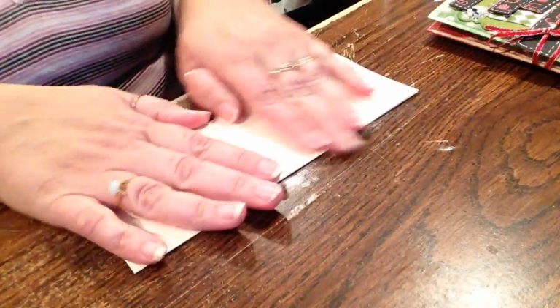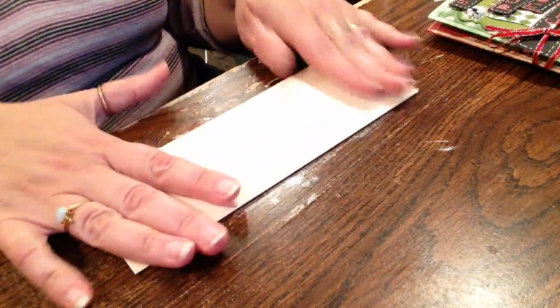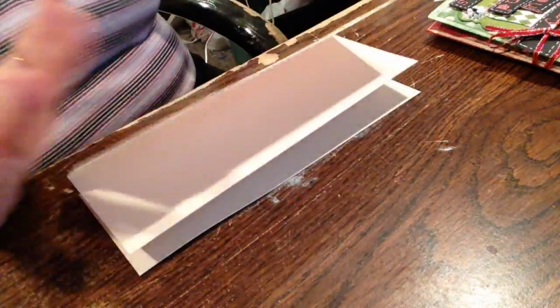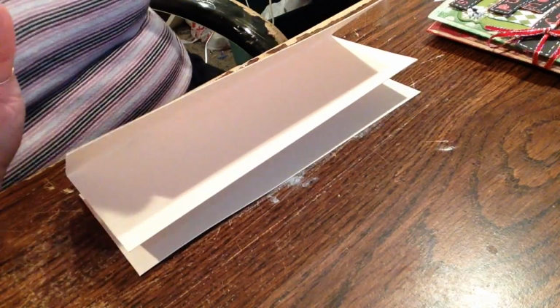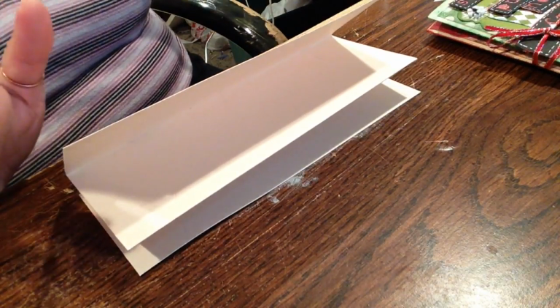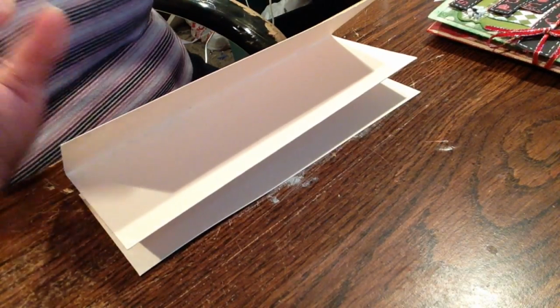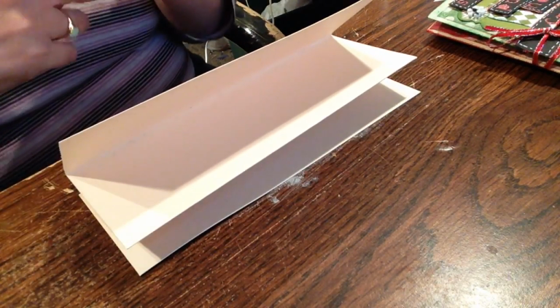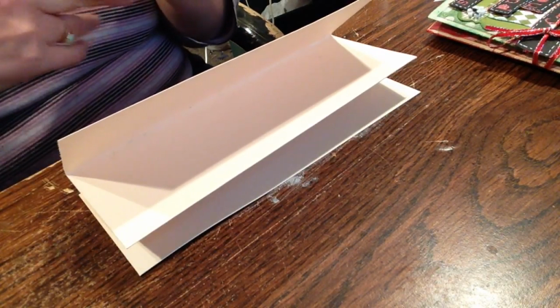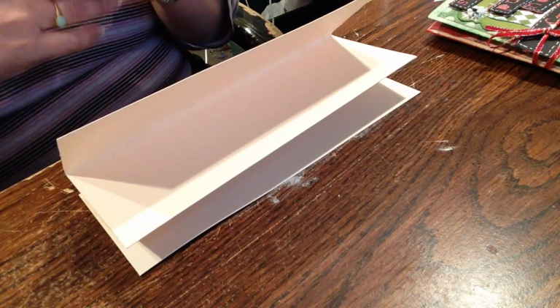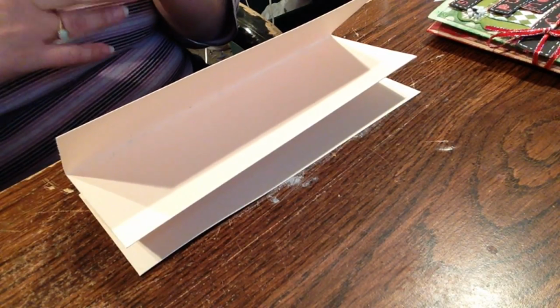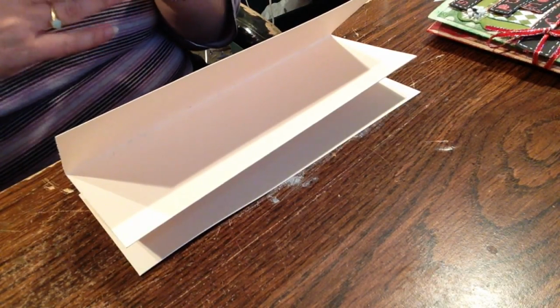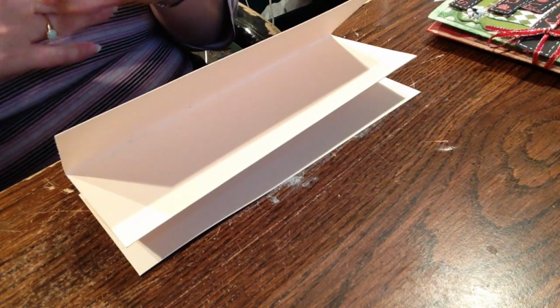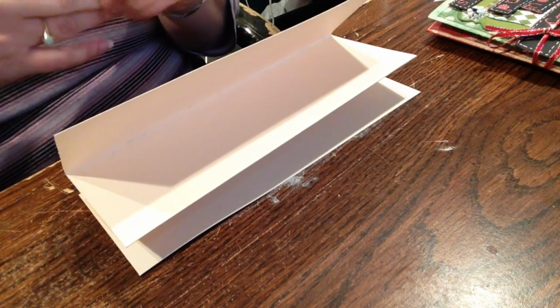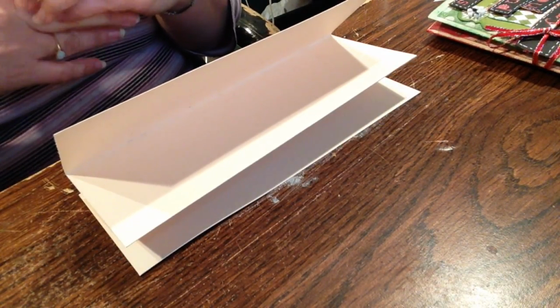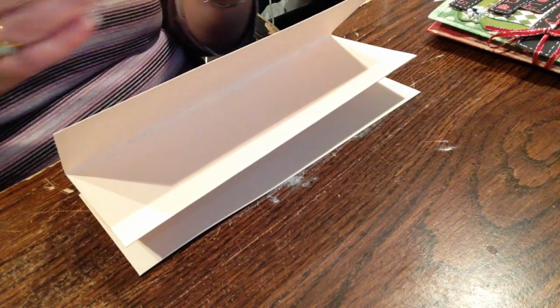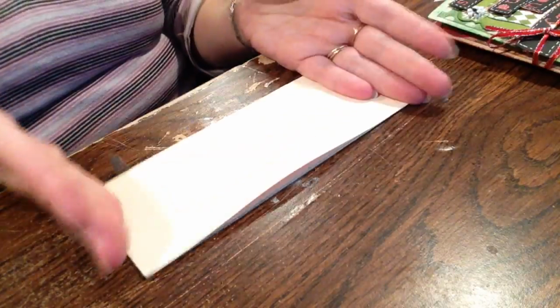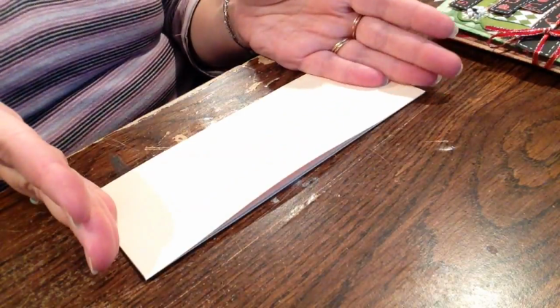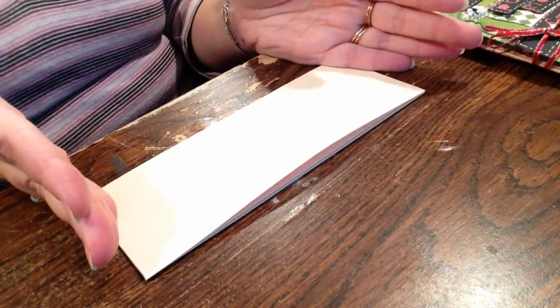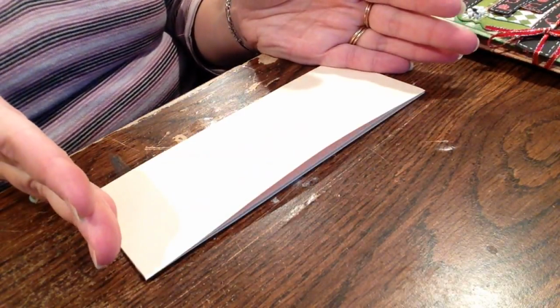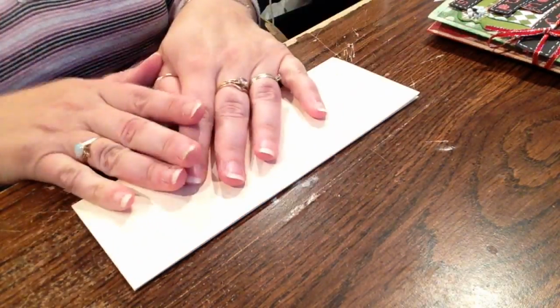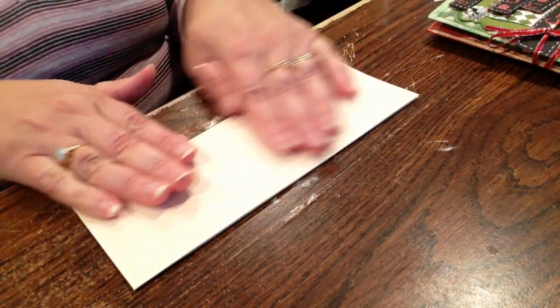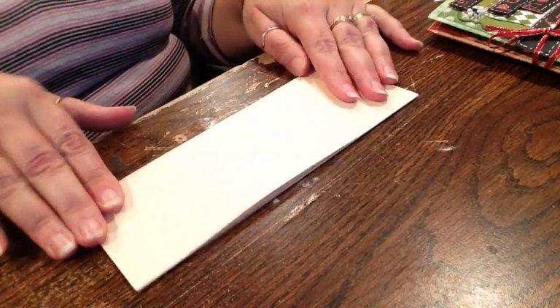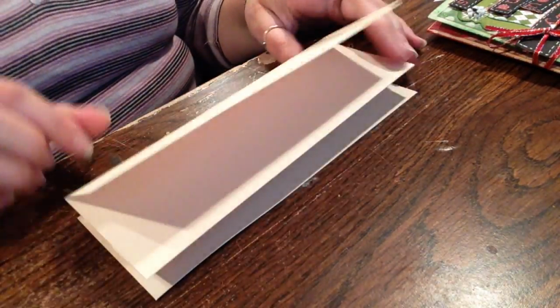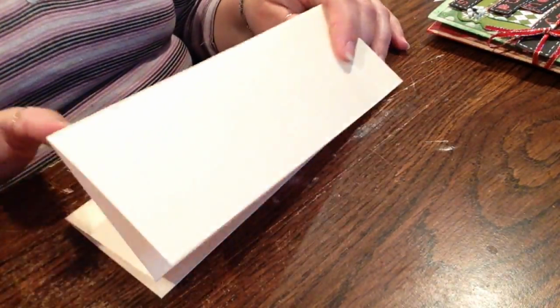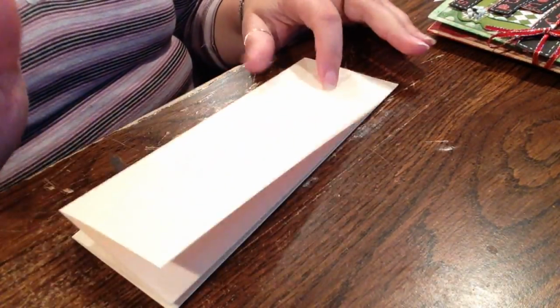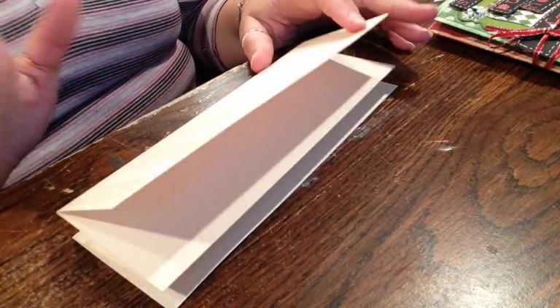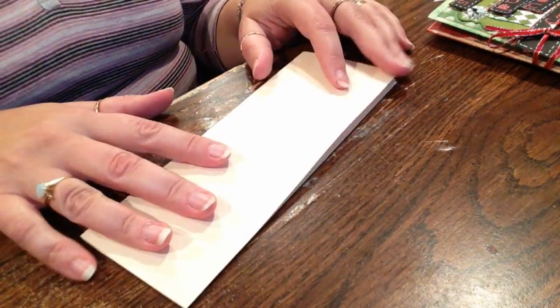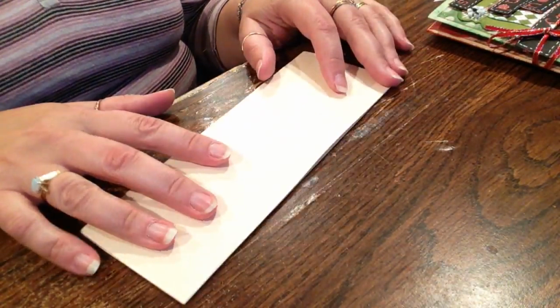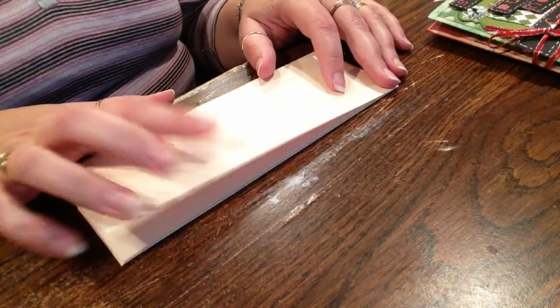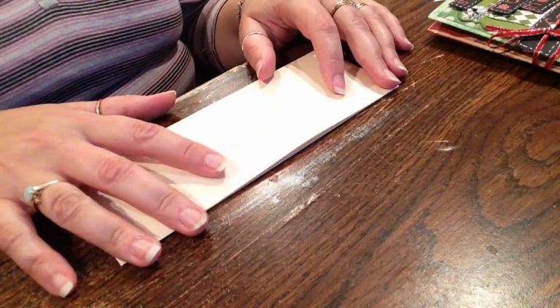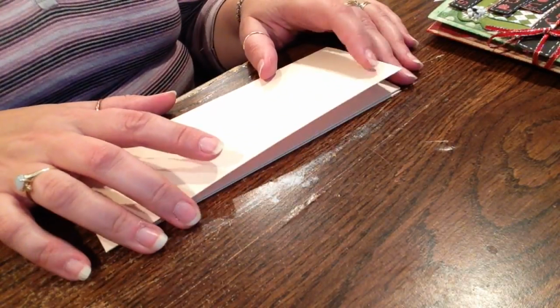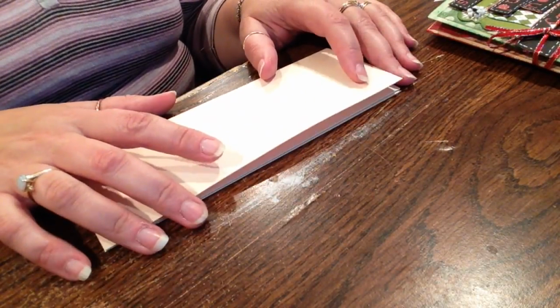Decorate it how you want to decorate it. Make it as big or as small as you want to. With the file folders, it's very simple to do.